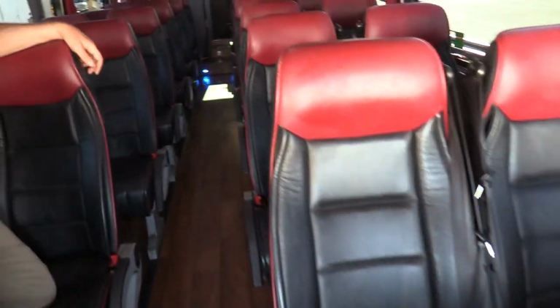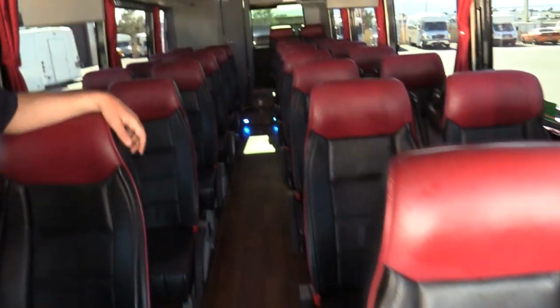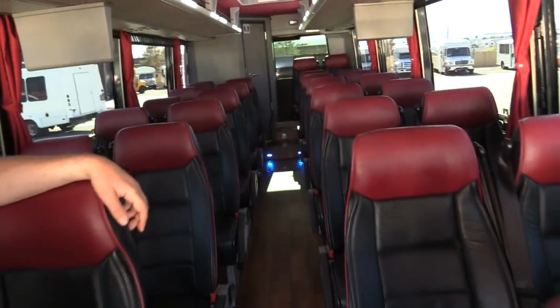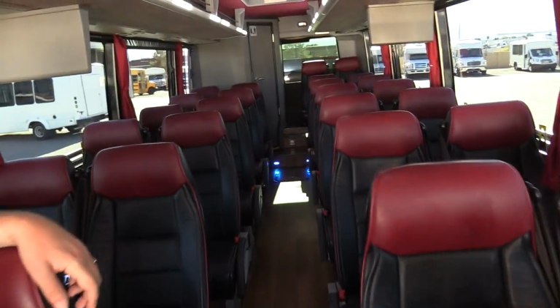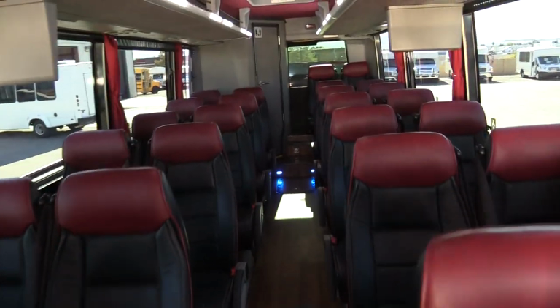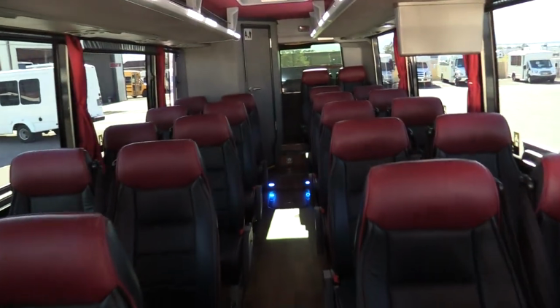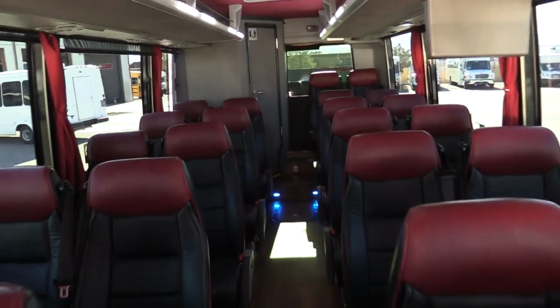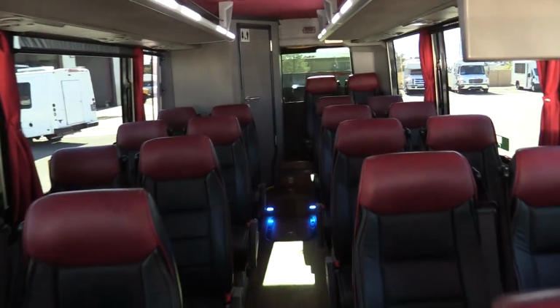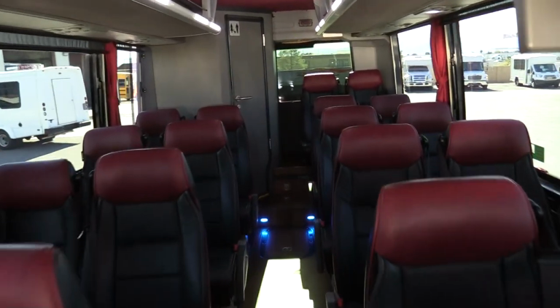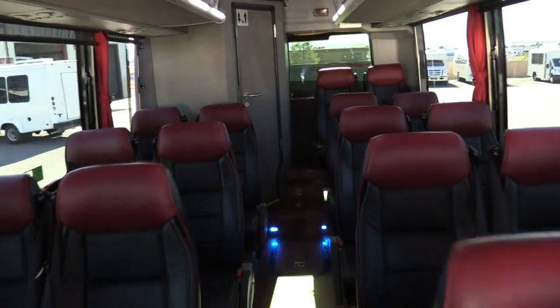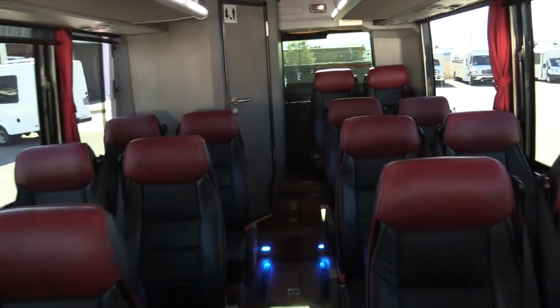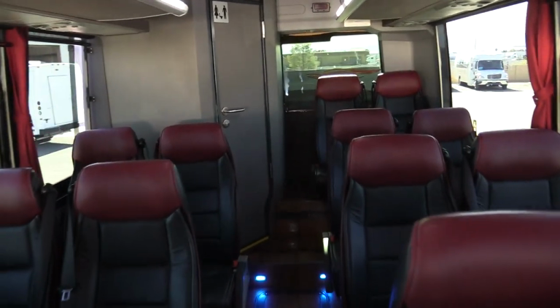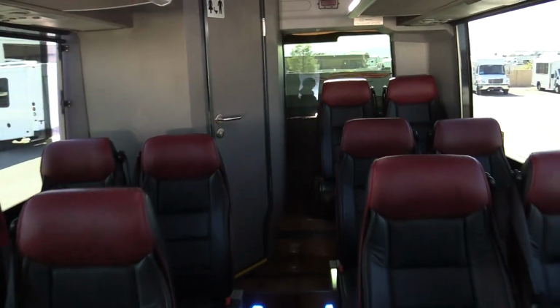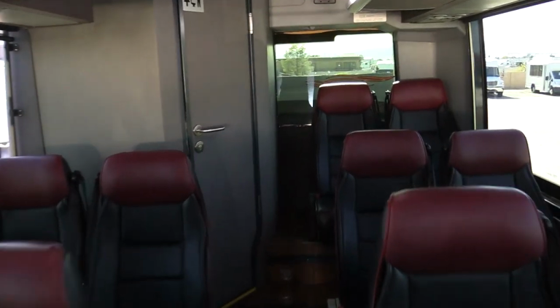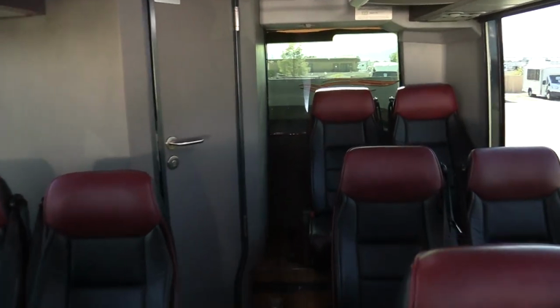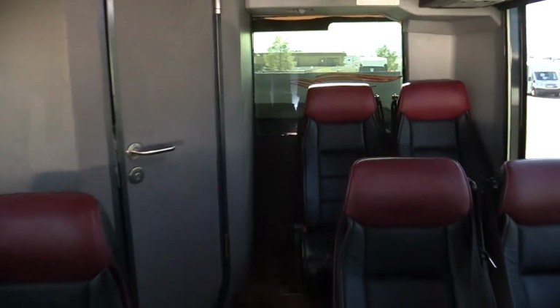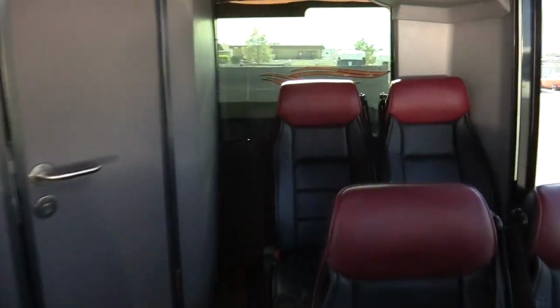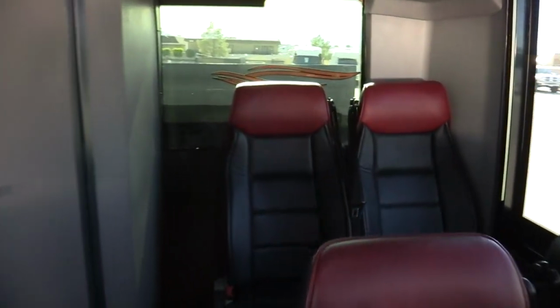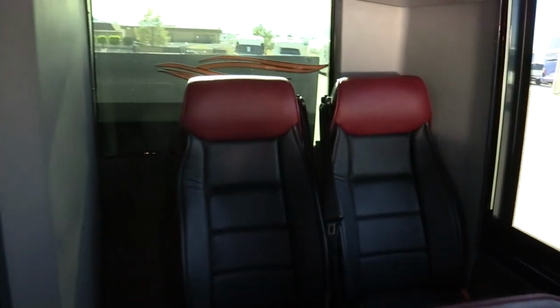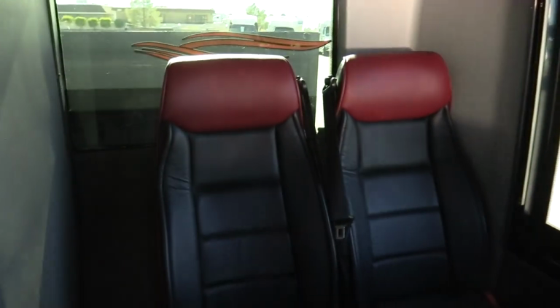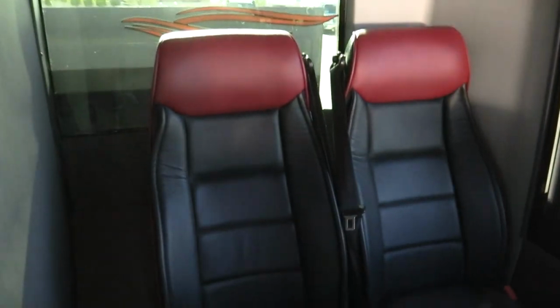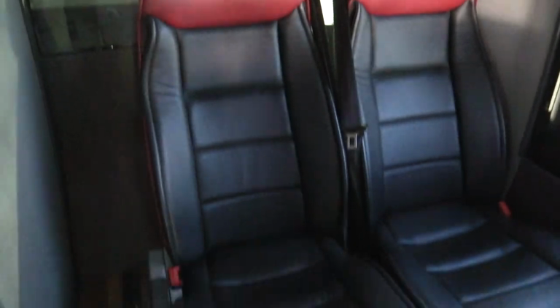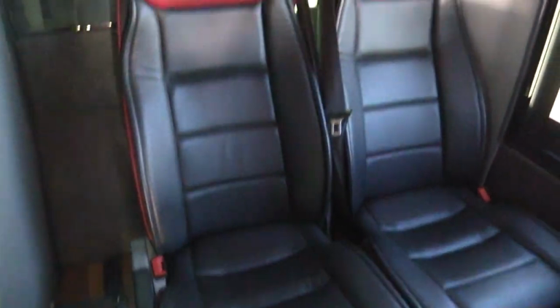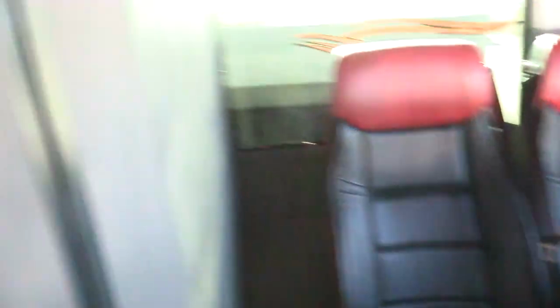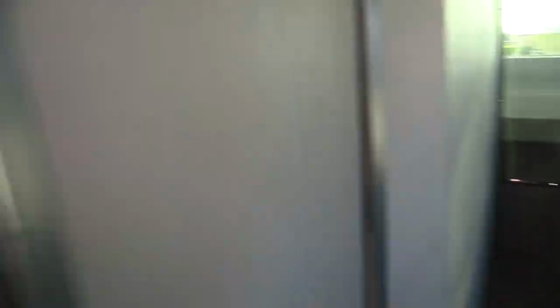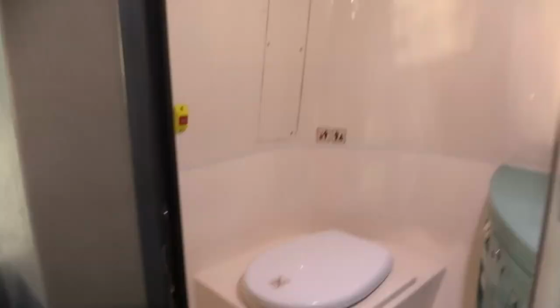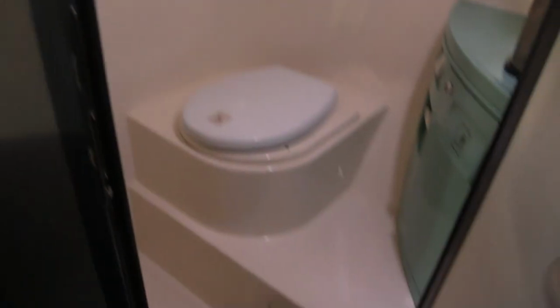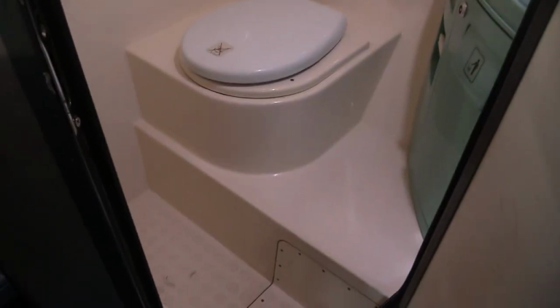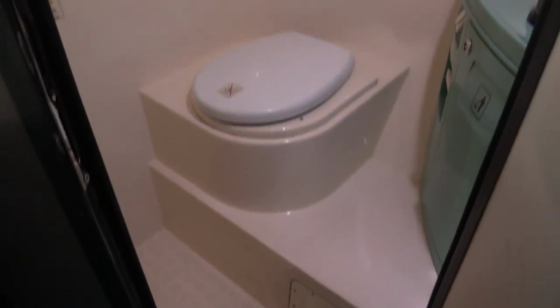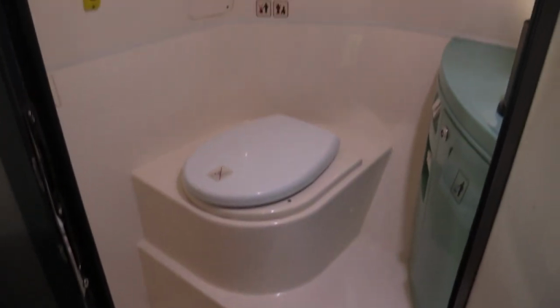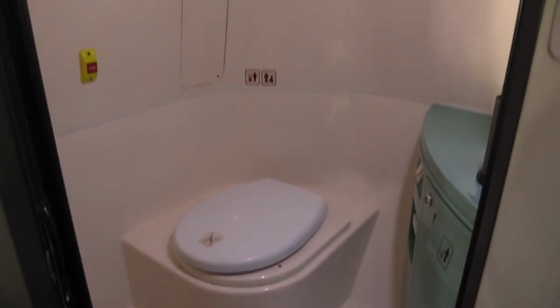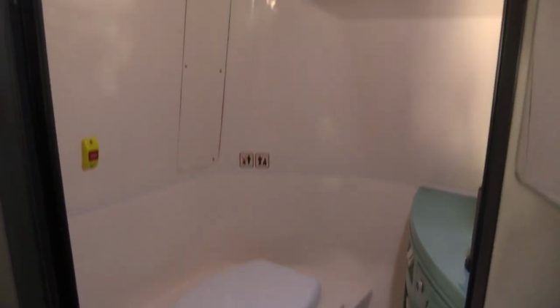Just under 197,000 miles on this thing. Wood grain floor, reclining seats with three-point seat belts. It even comes with a little restroom, just like a big coach.